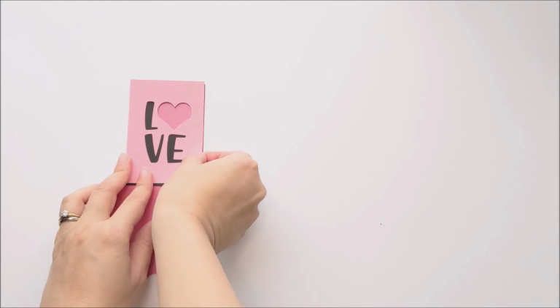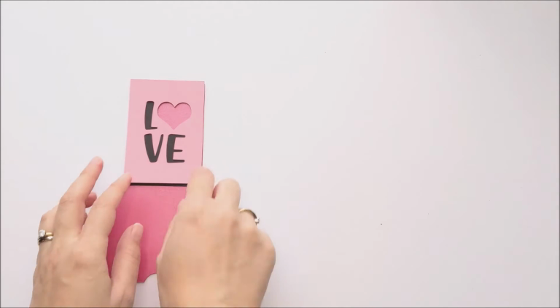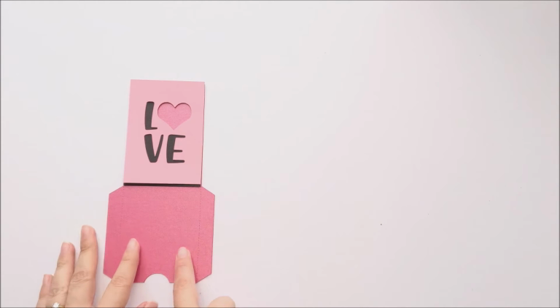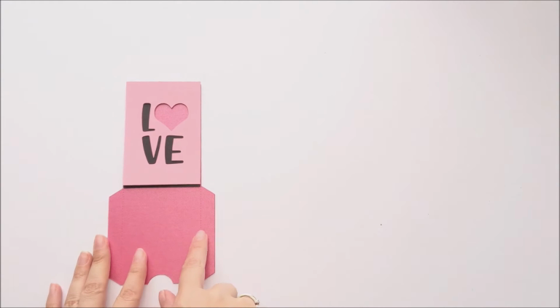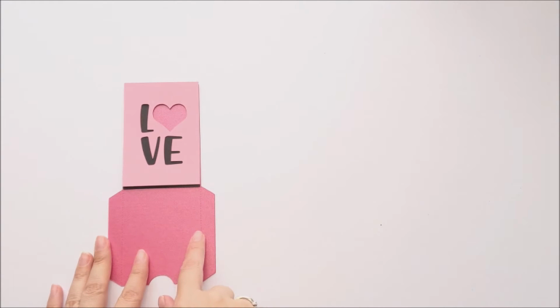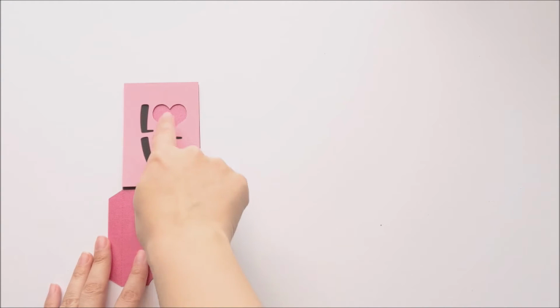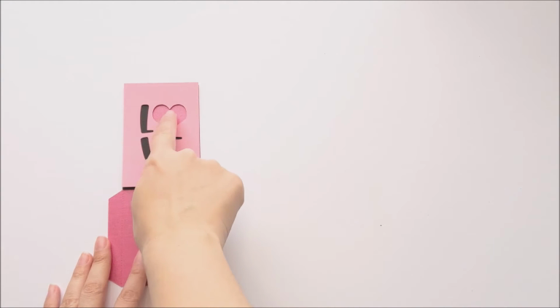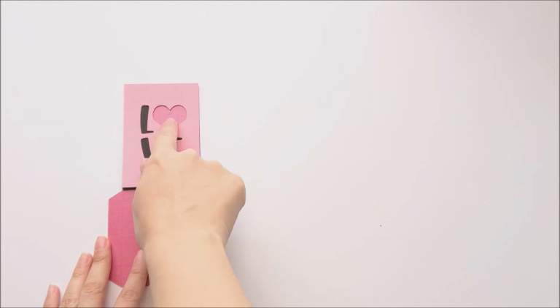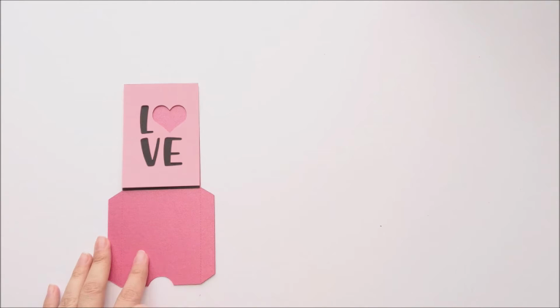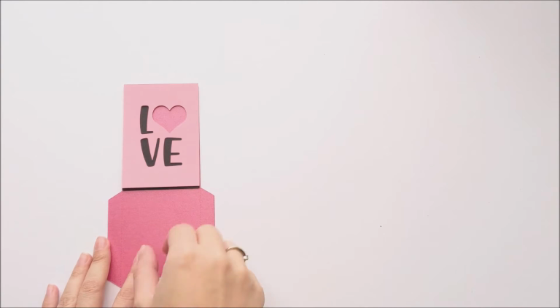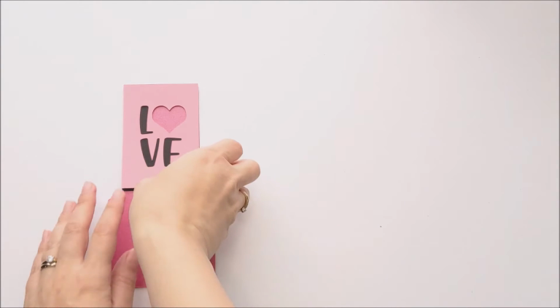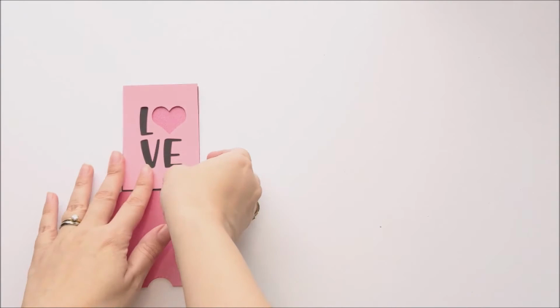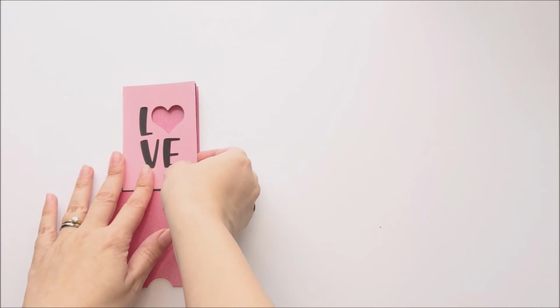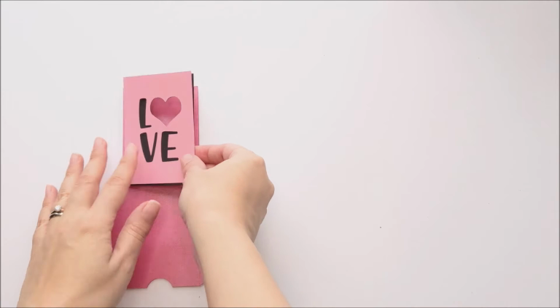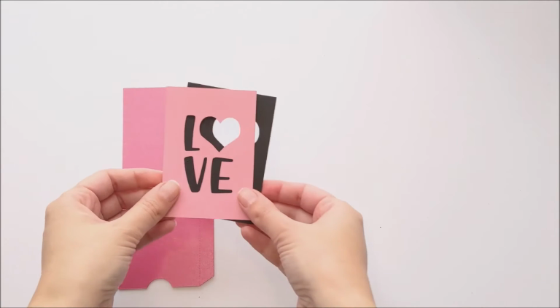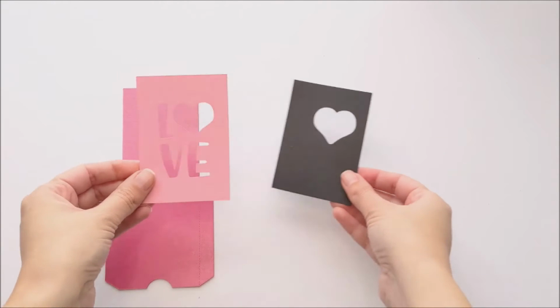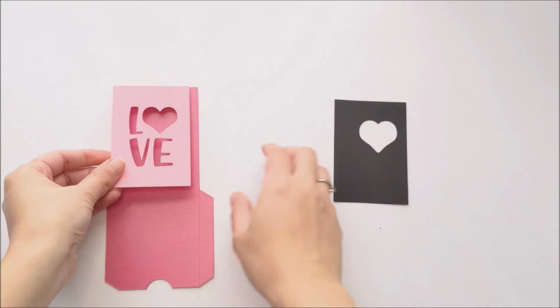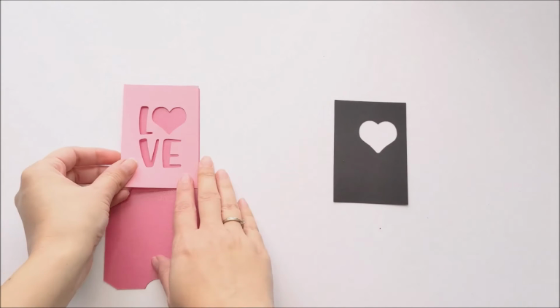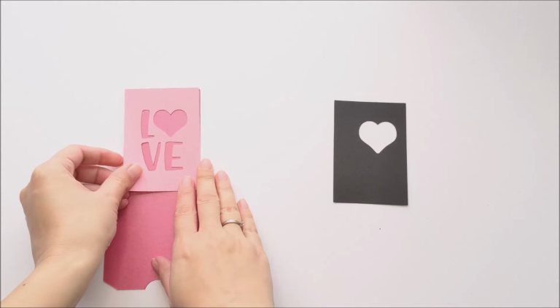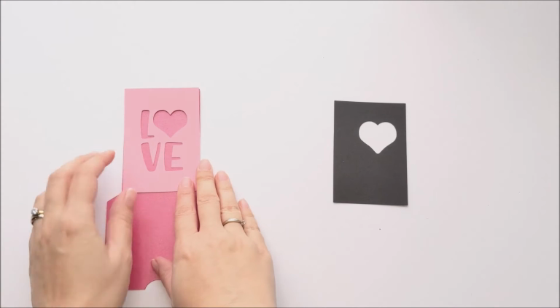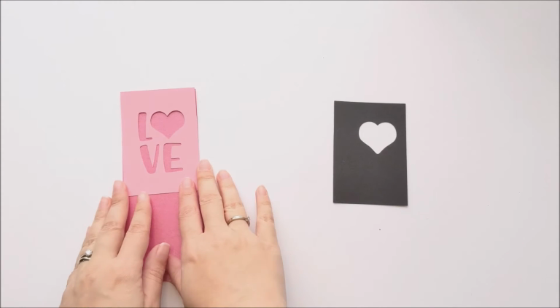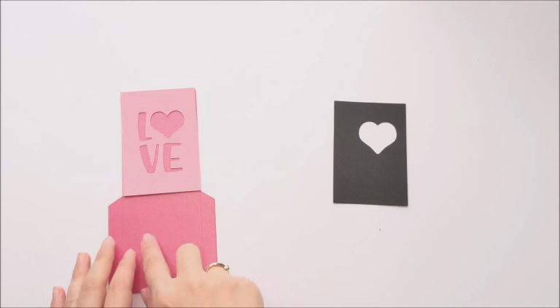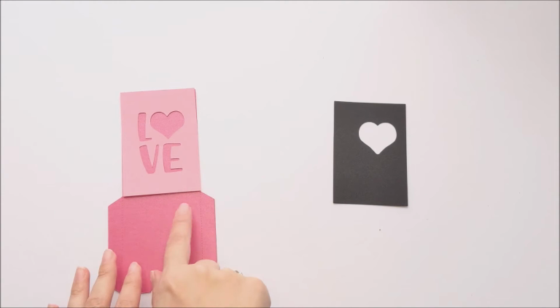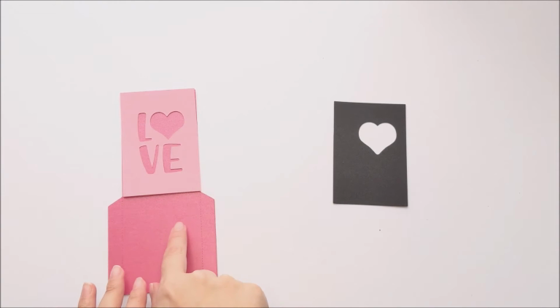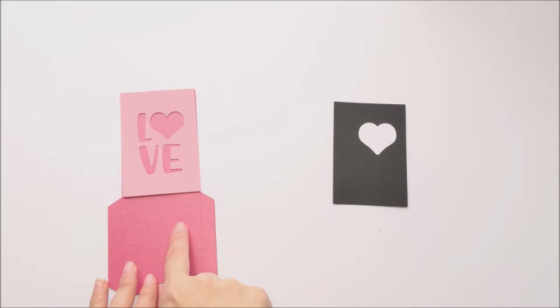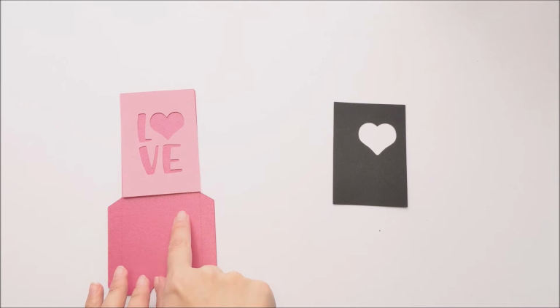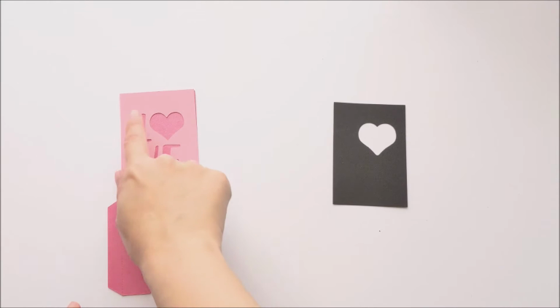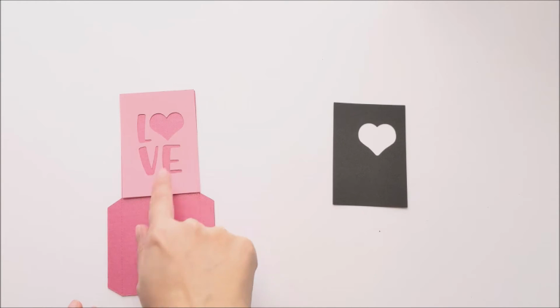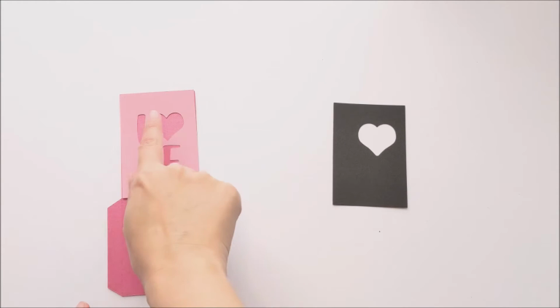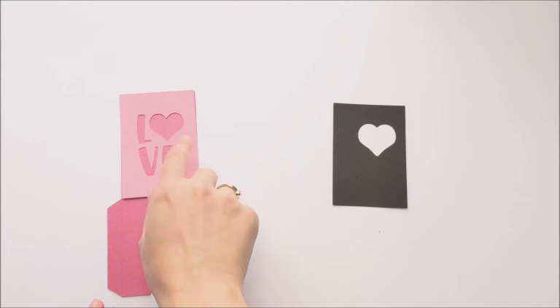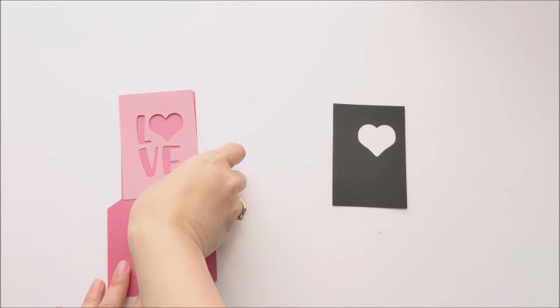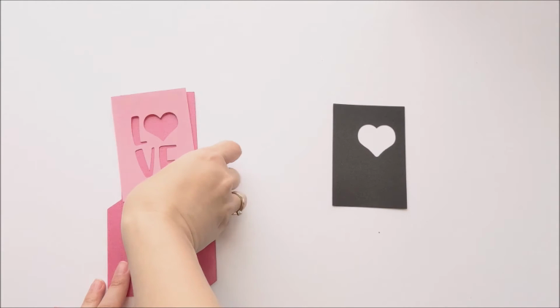So you see that our gift card holder is also the color of our heart here. If you're only doing two colors, then it would look like this, and the color of your gift card holder is going to be the color for all of the details, like so.